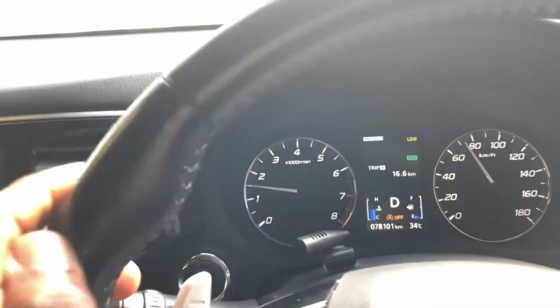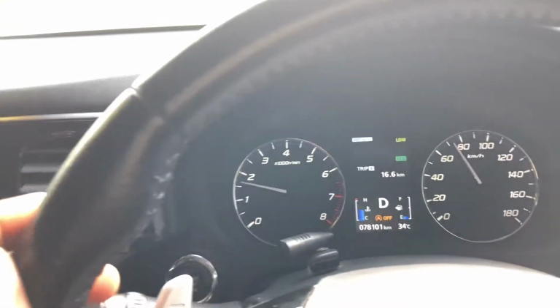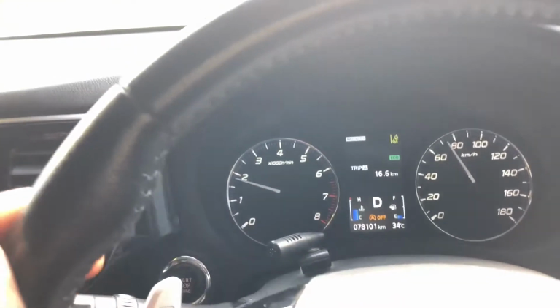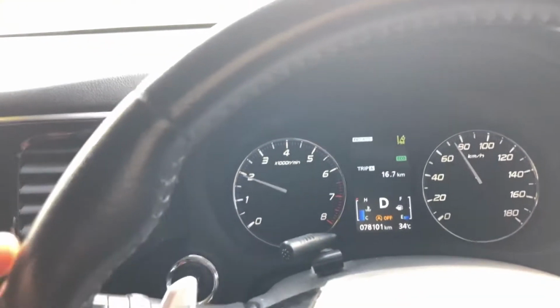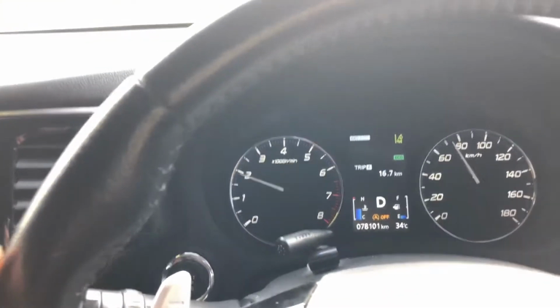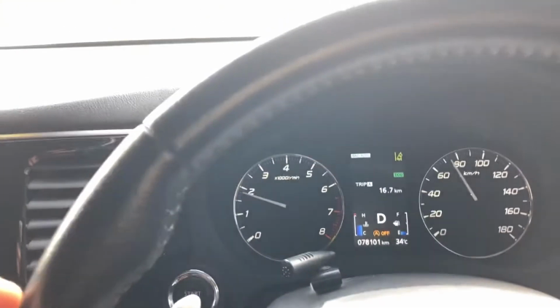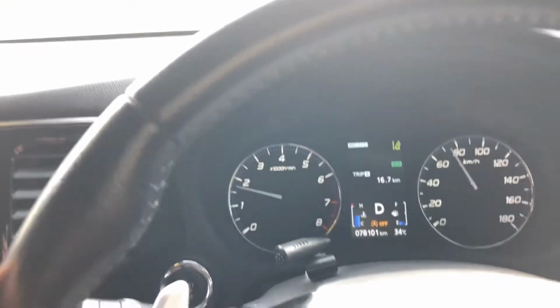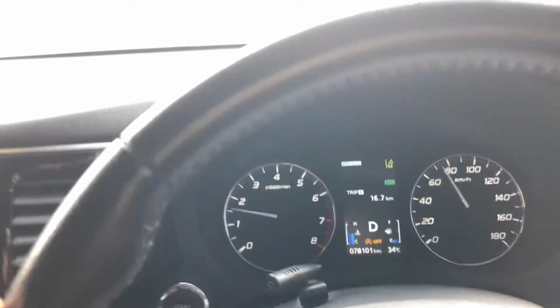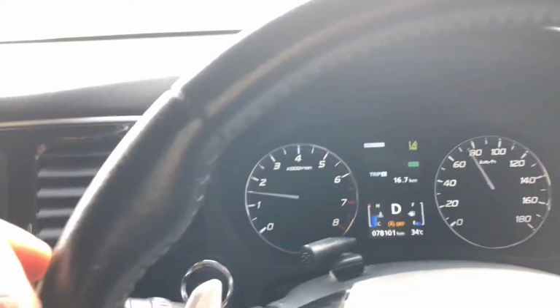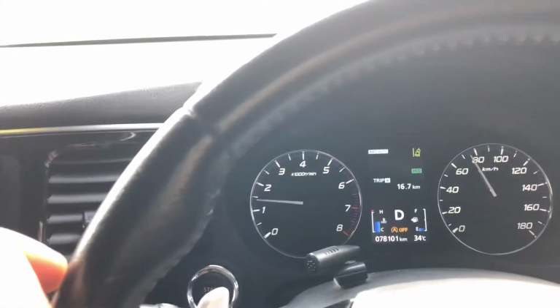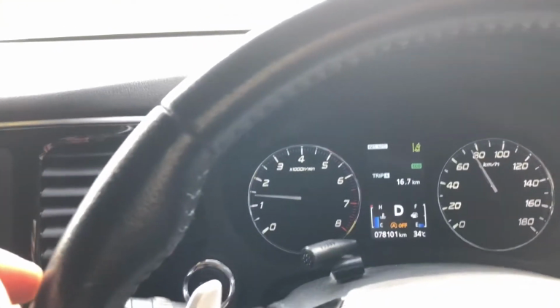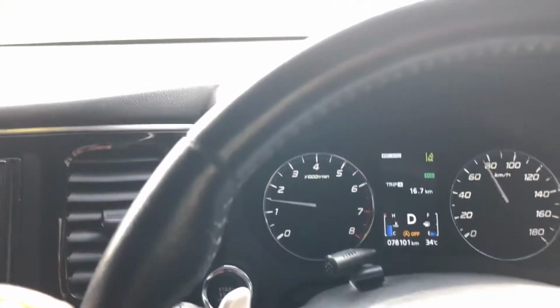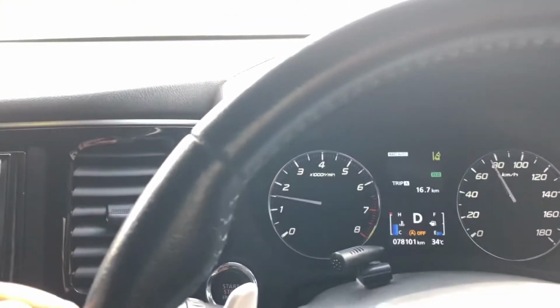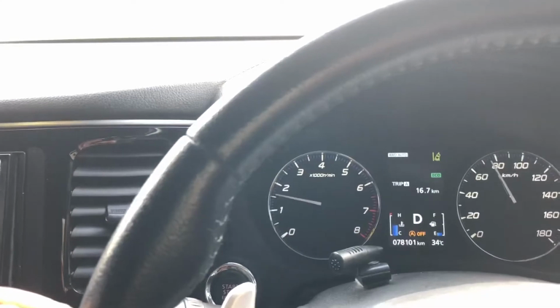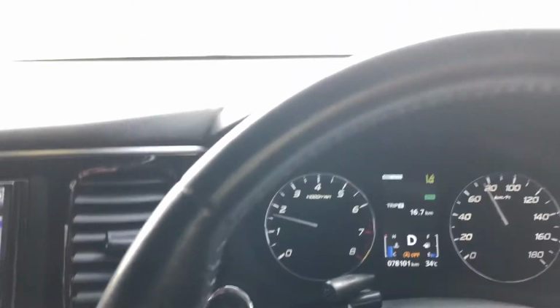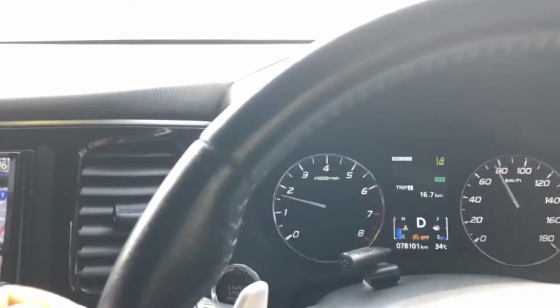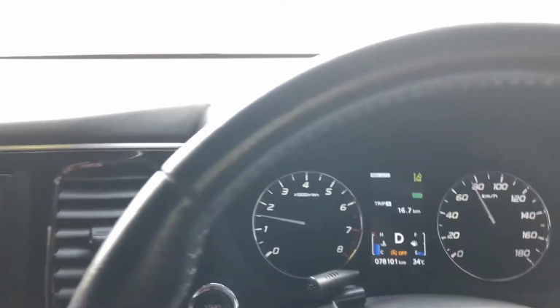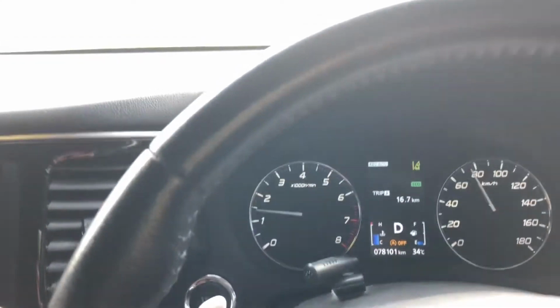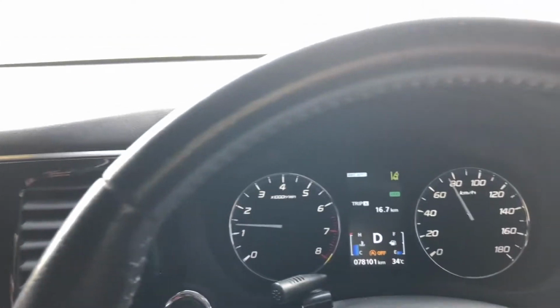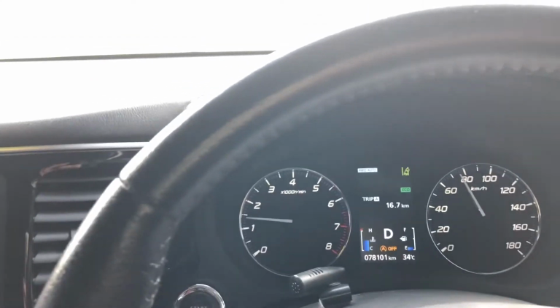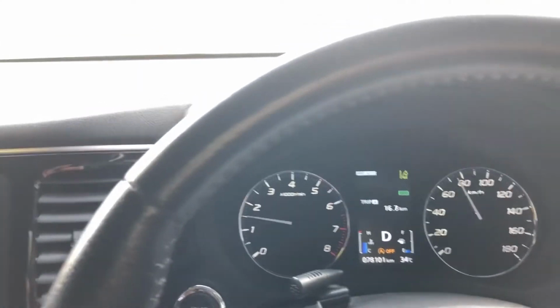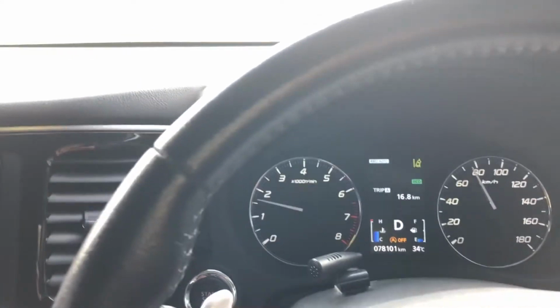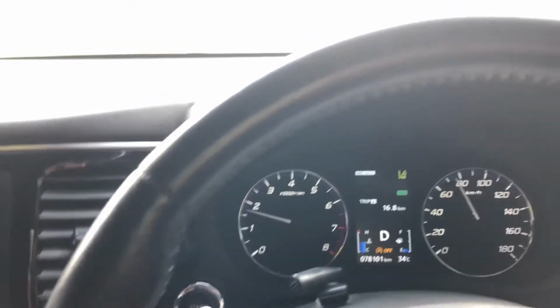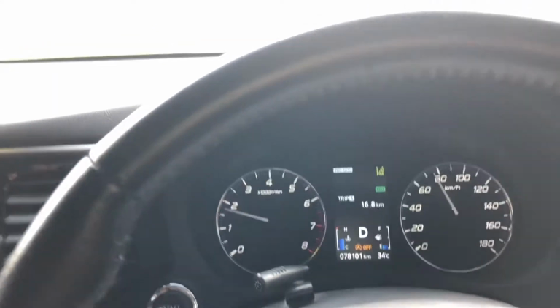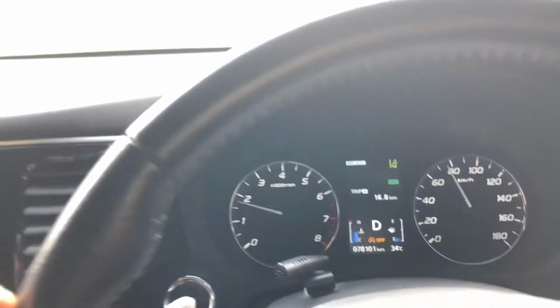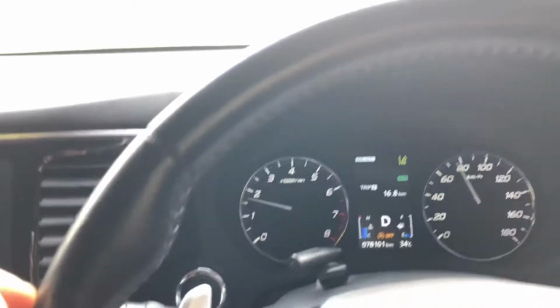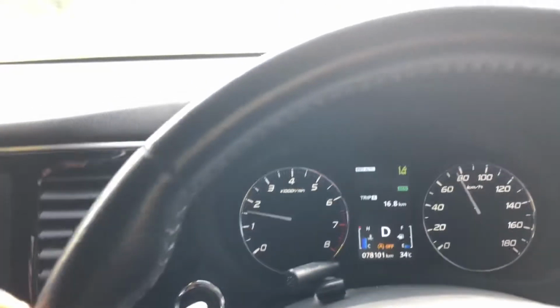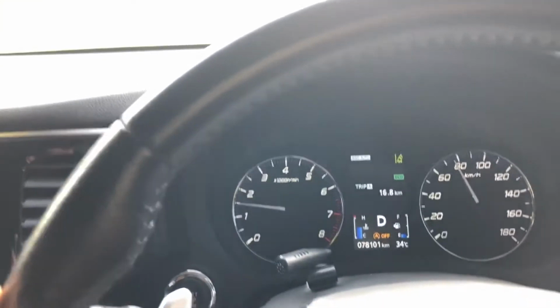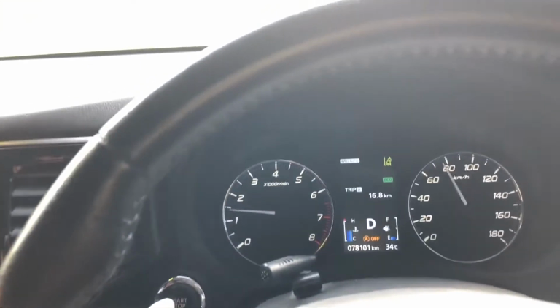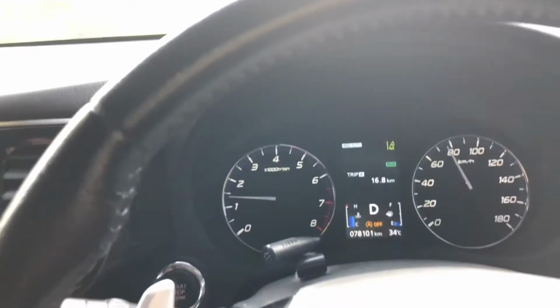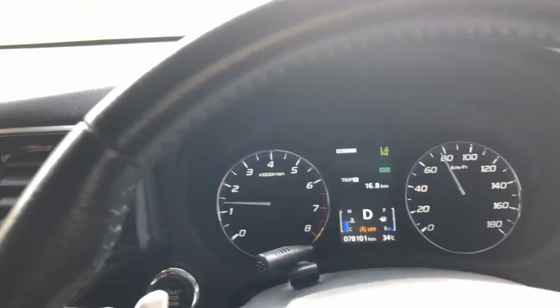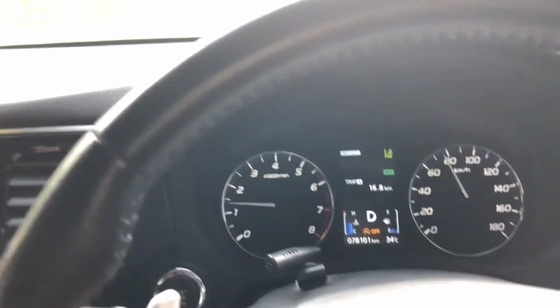You can see the RPM is moving up and down, up and down, and I'm not going any faster — it's just doing it by itself.